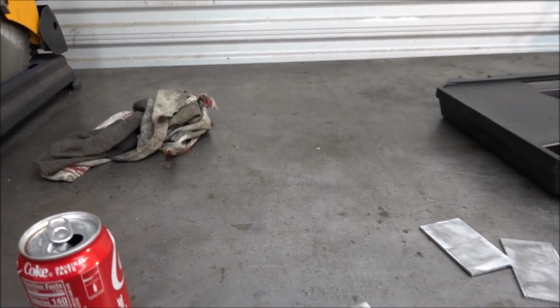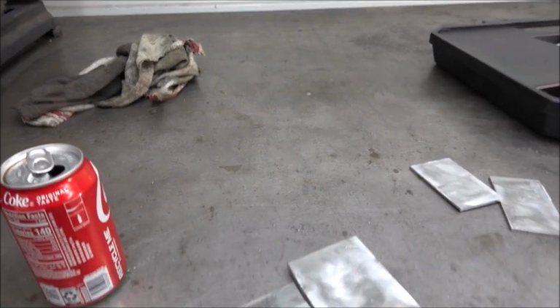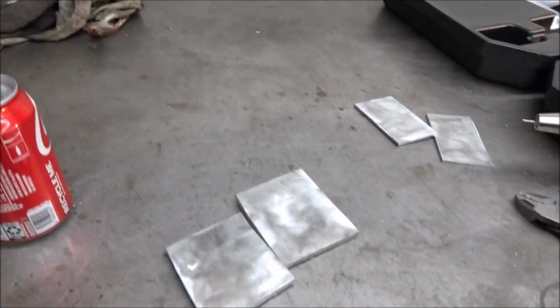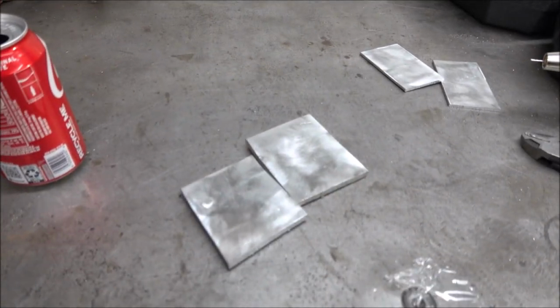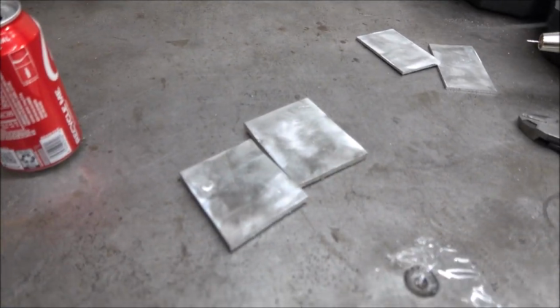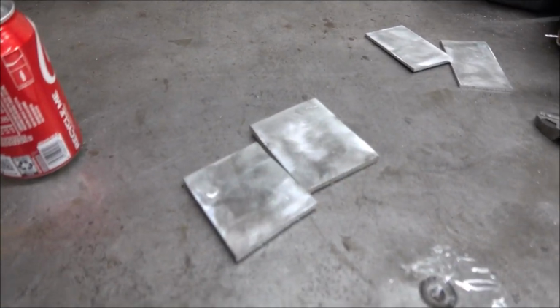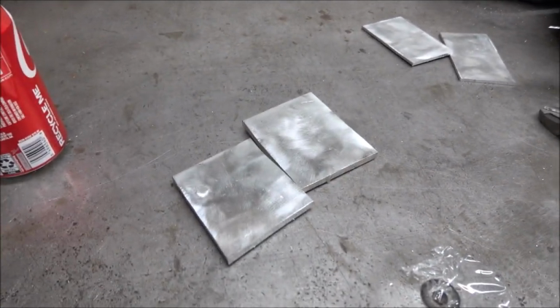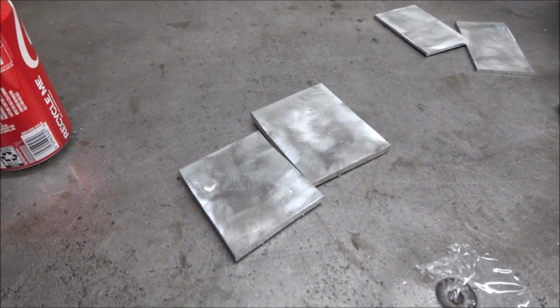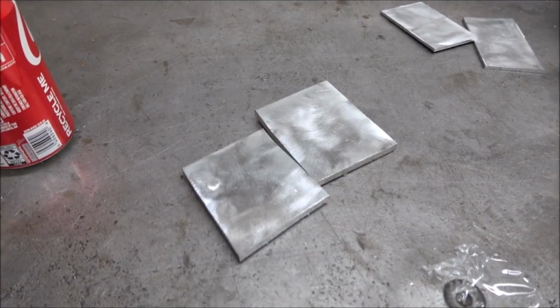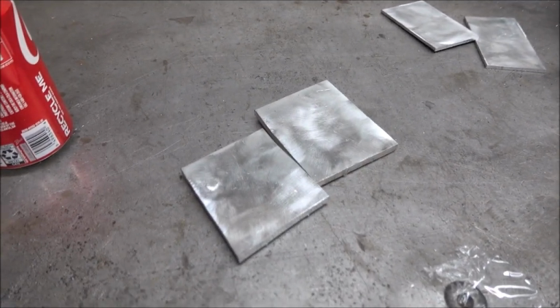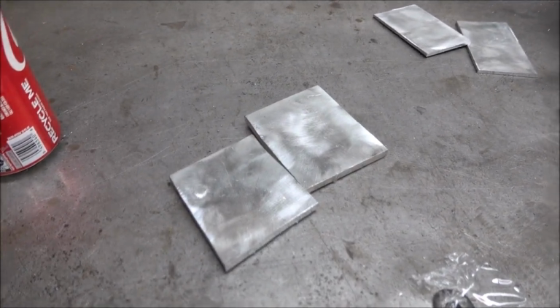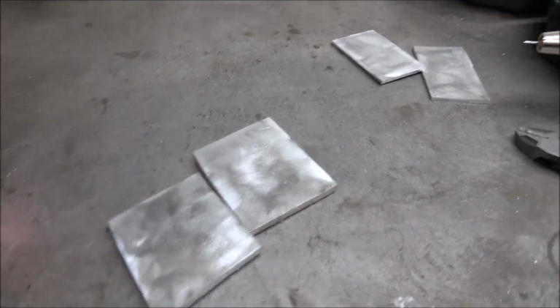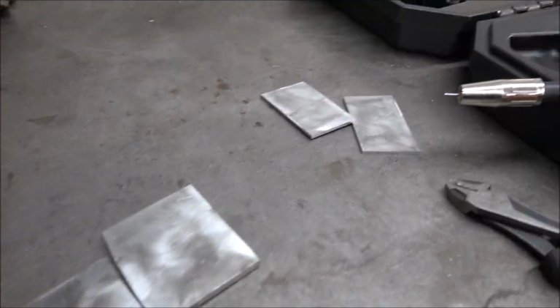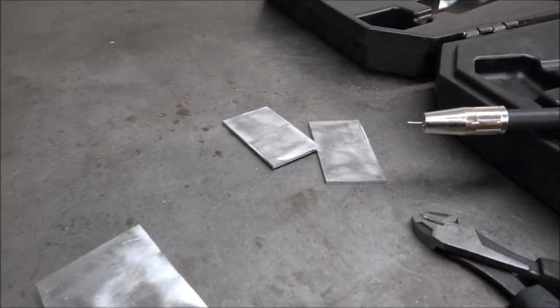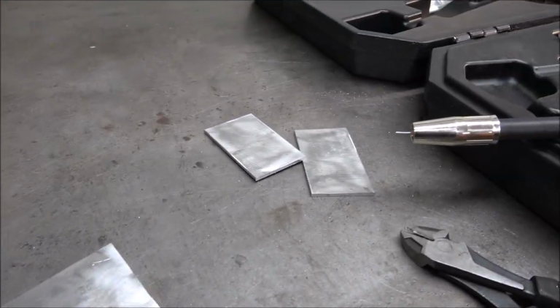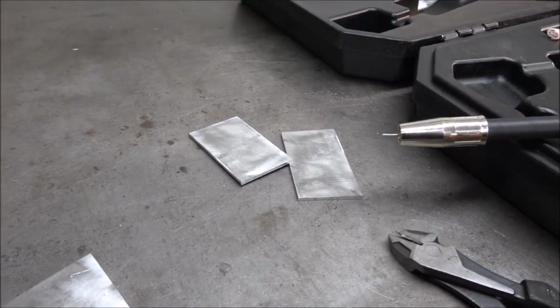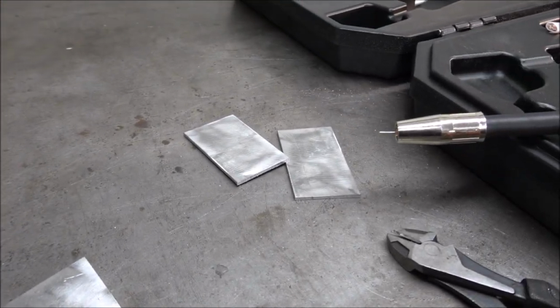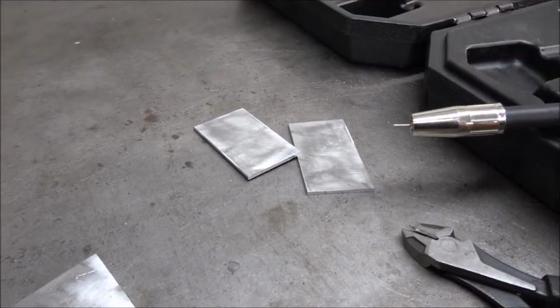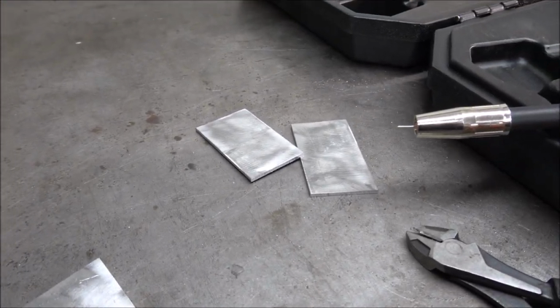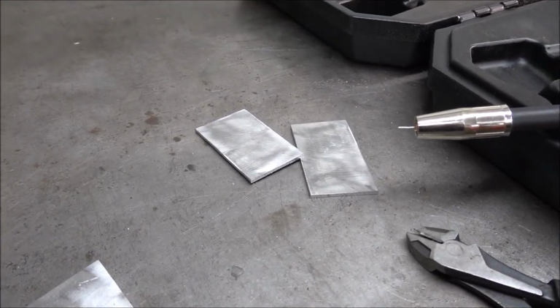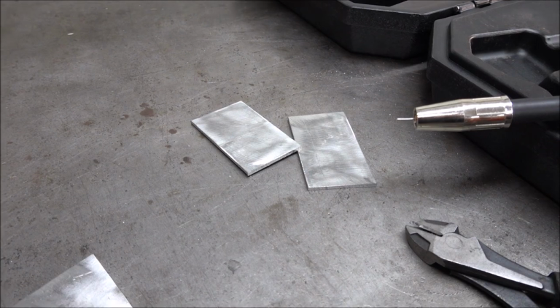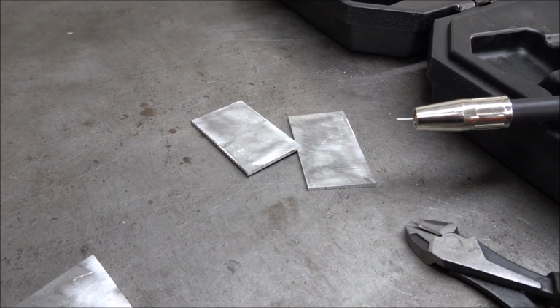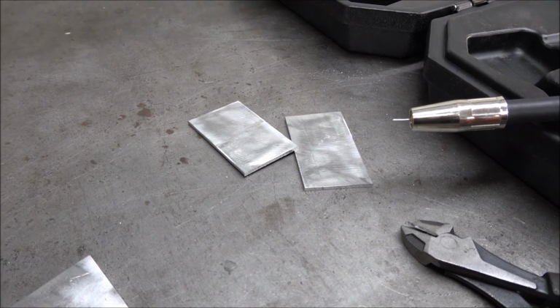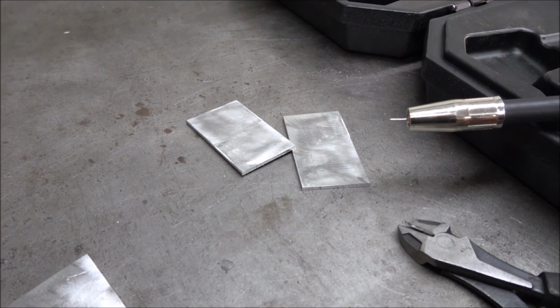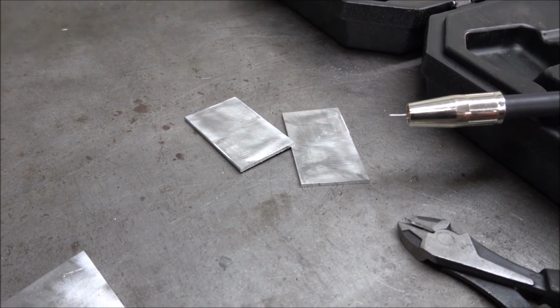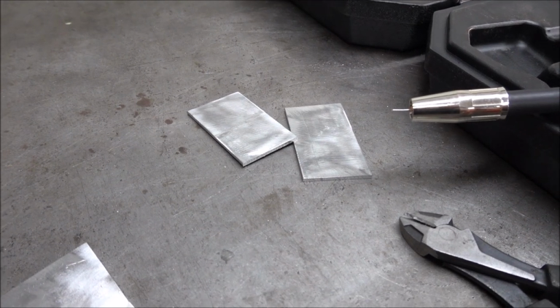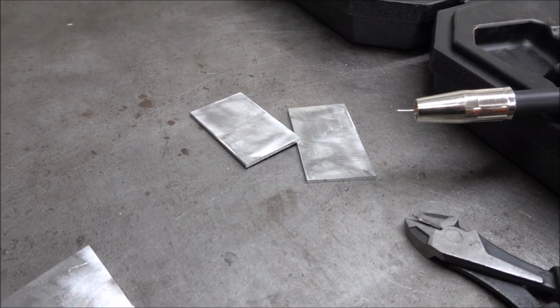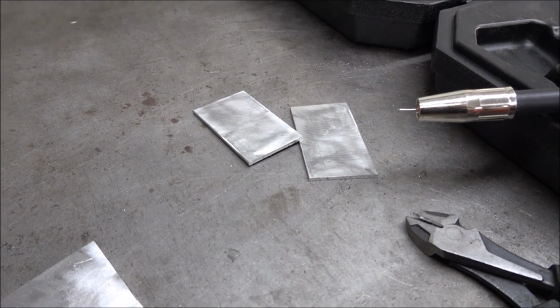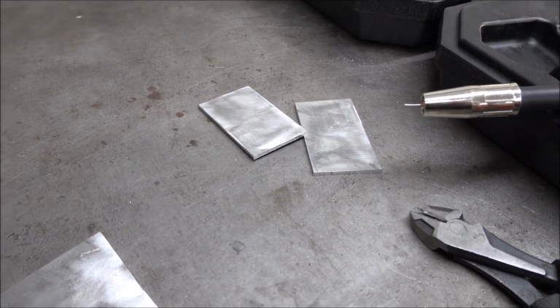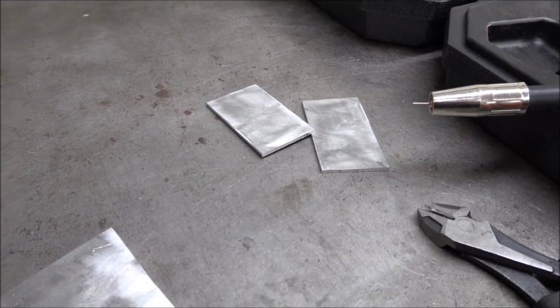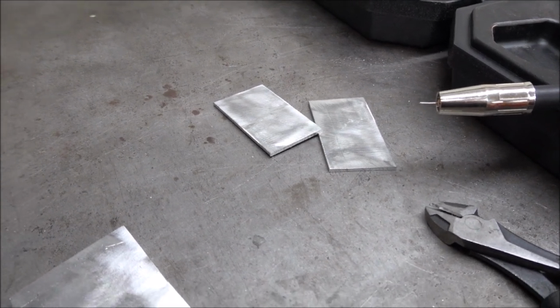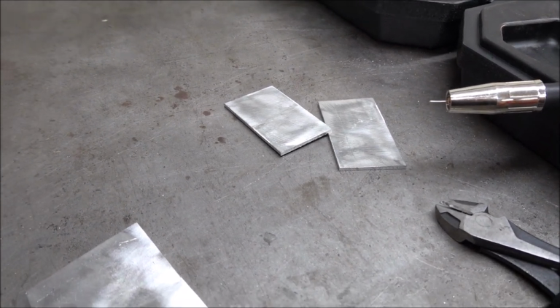I have some pieces of quarter inch aluminum and eighth inch aluminum here that I'm going to weld together, and I've already cleaned them up real good.